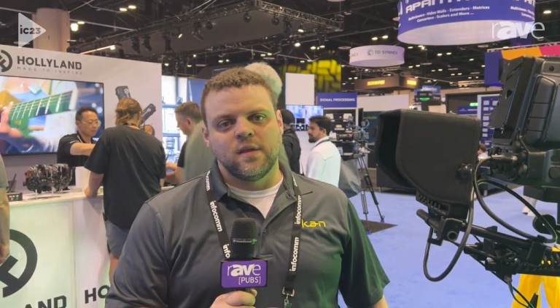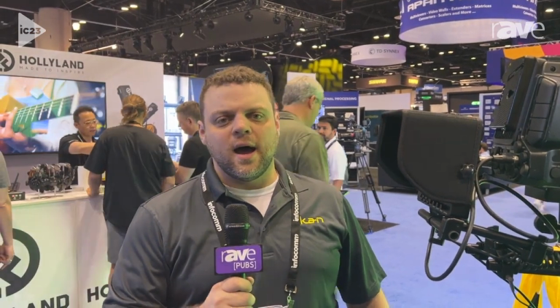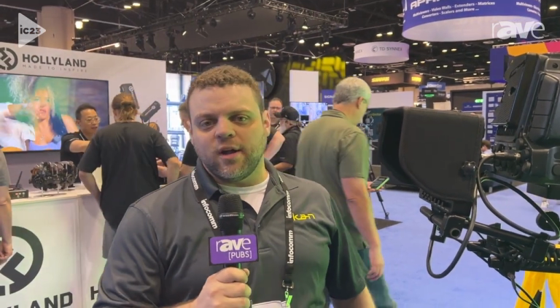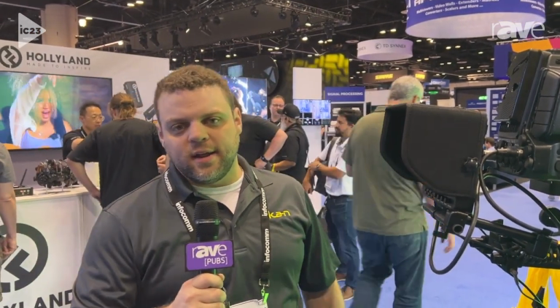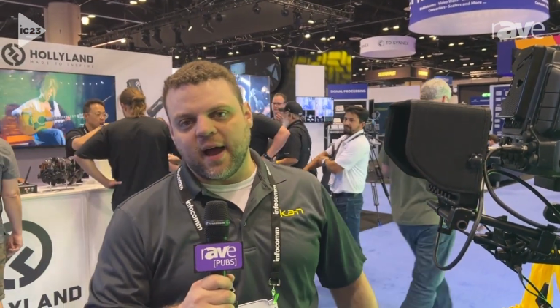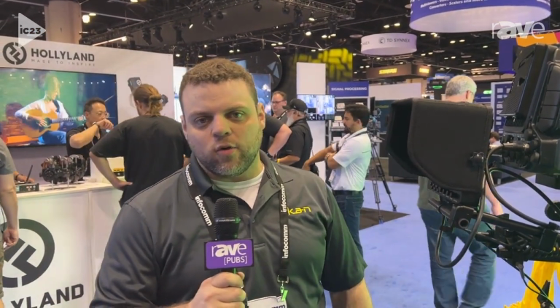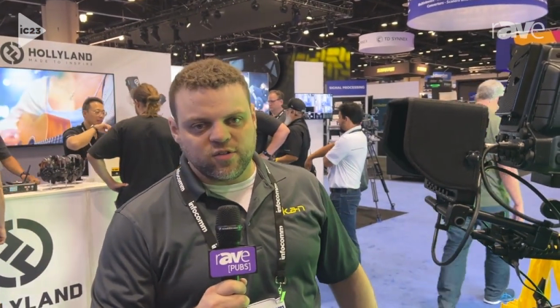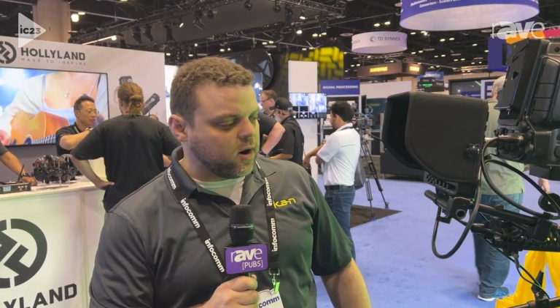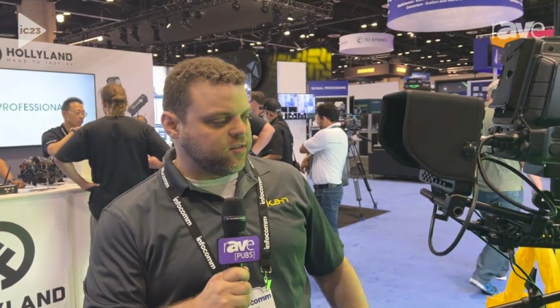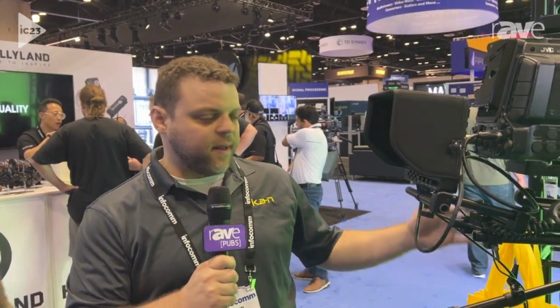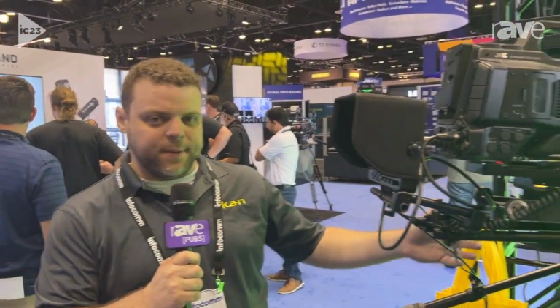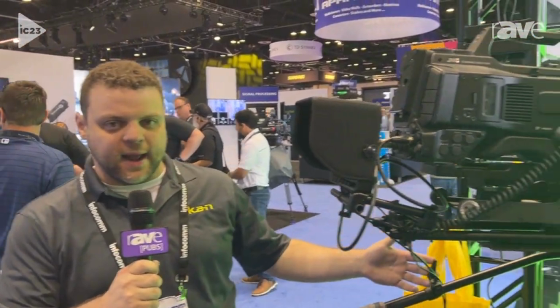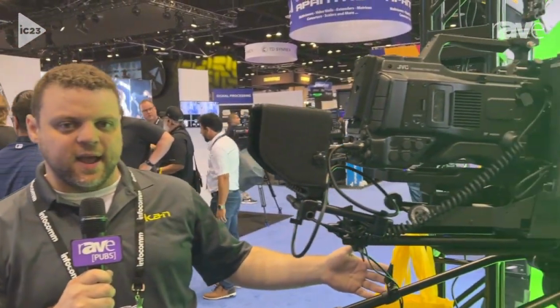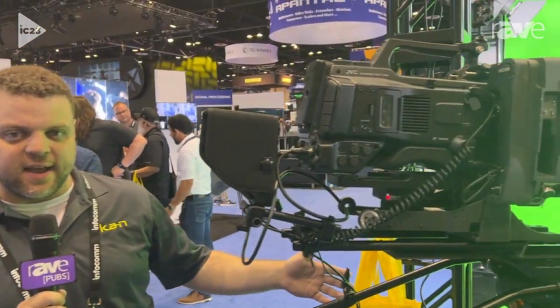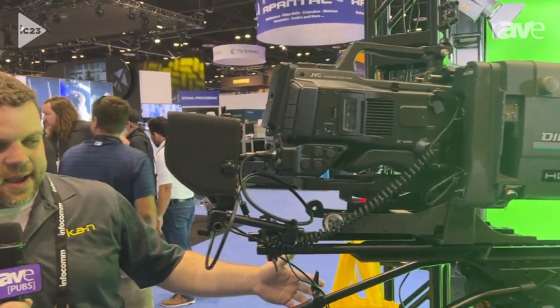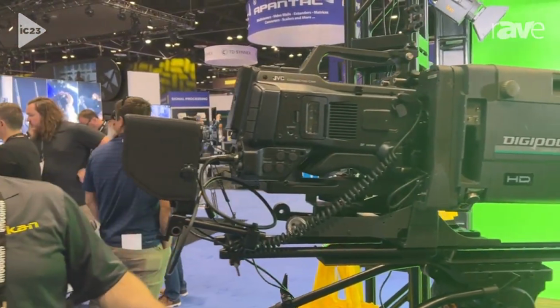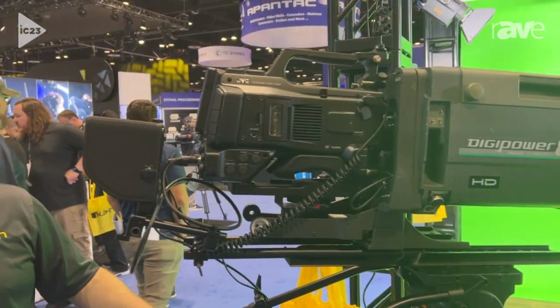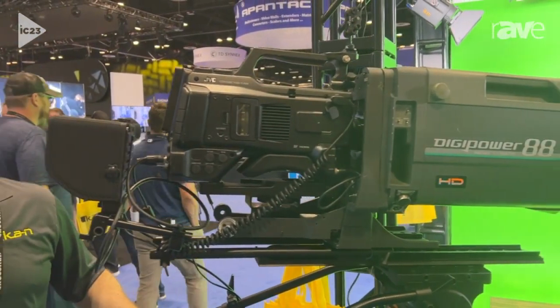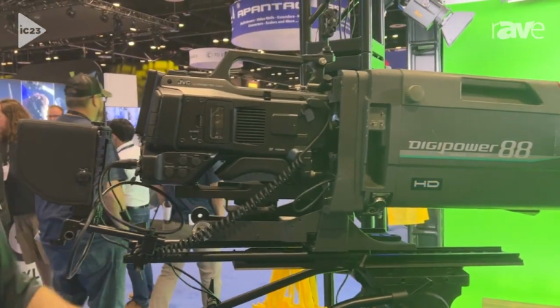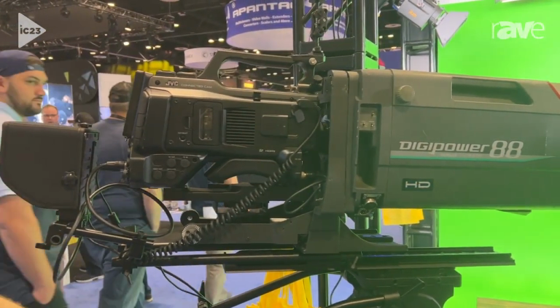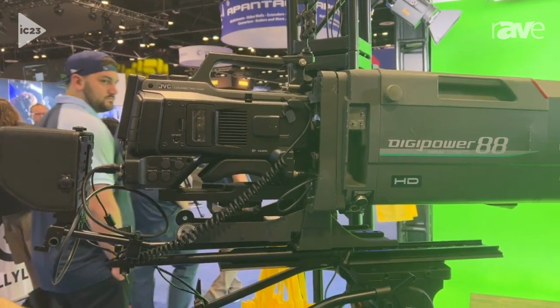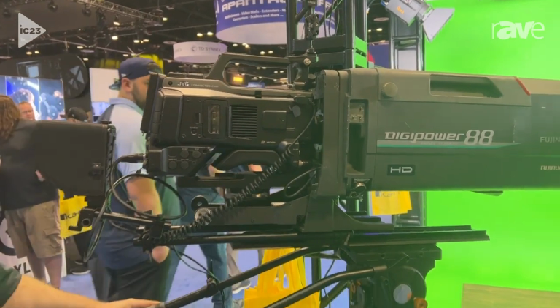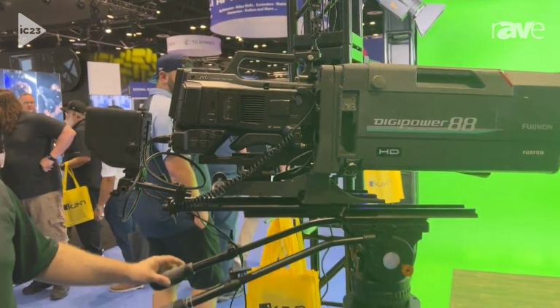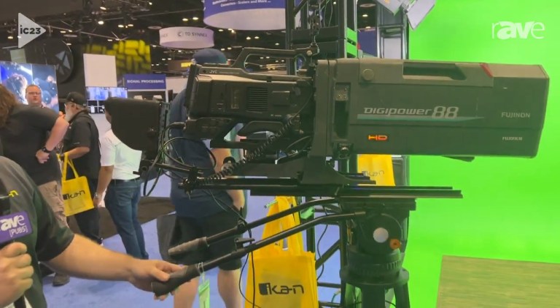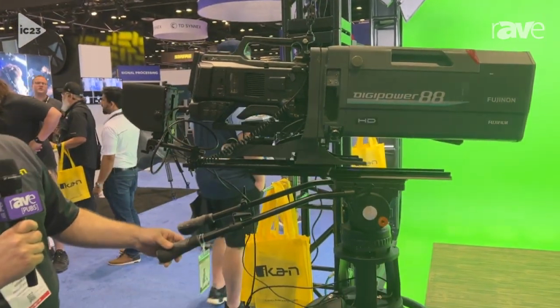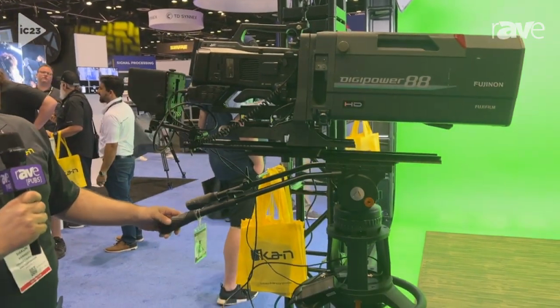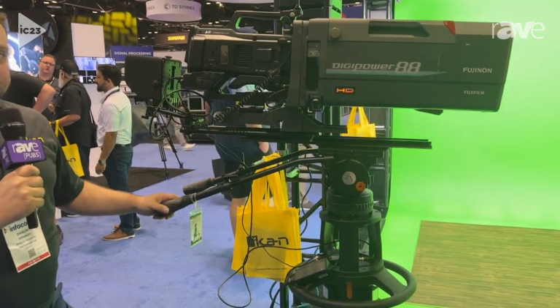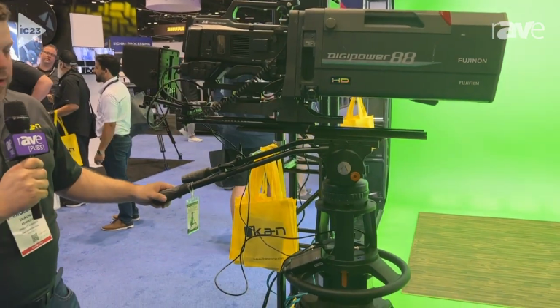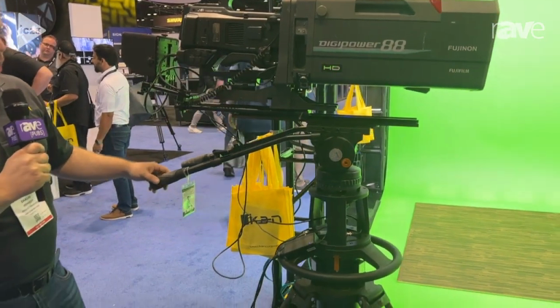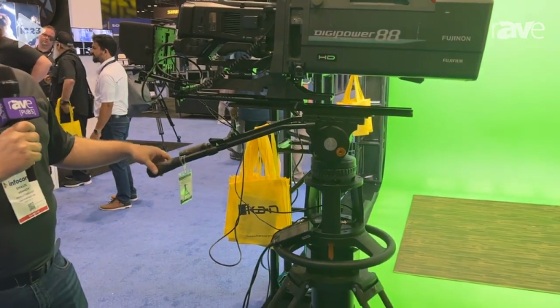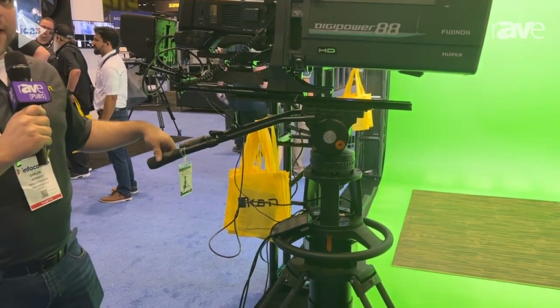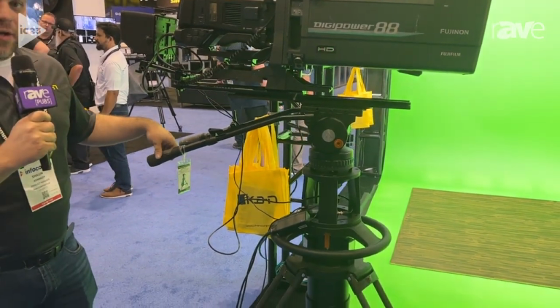Hi, I'm Sean Kennedy with ICANN Corporation. We're talking about the EP880XK today. This is our first 150mm tripod system — a pneumatic pedestal that holds up to 88 pounds.